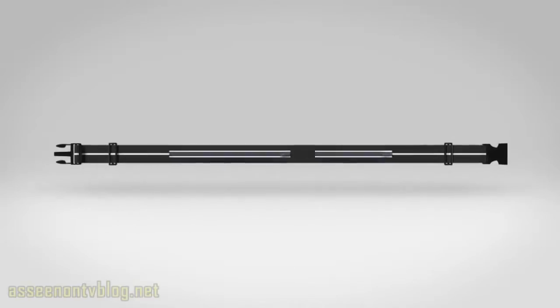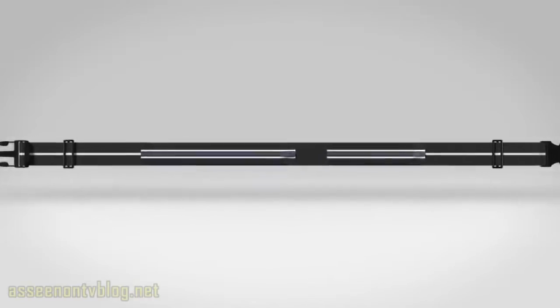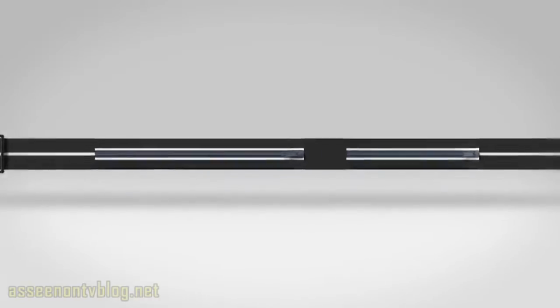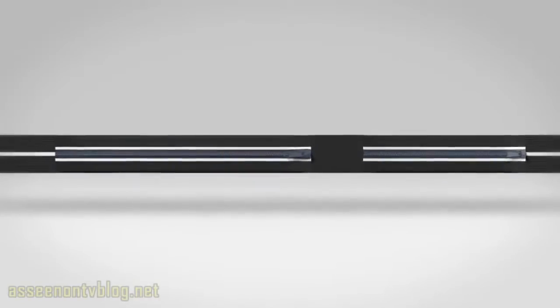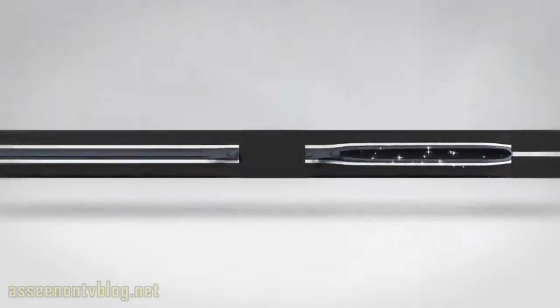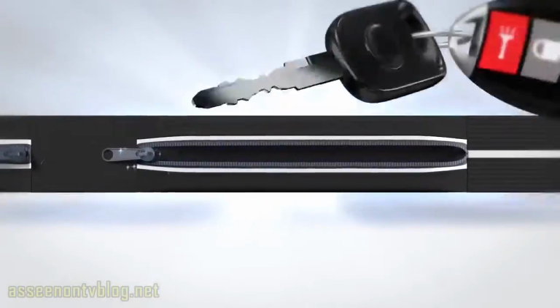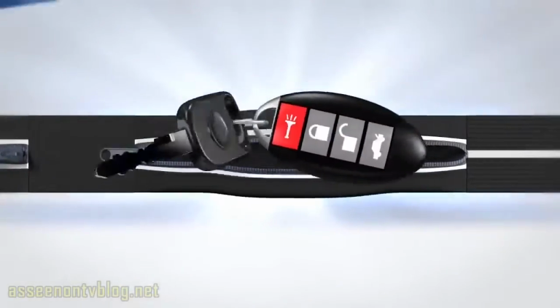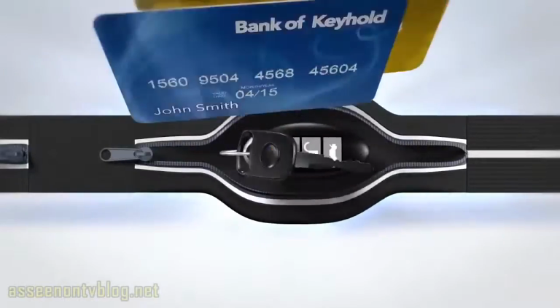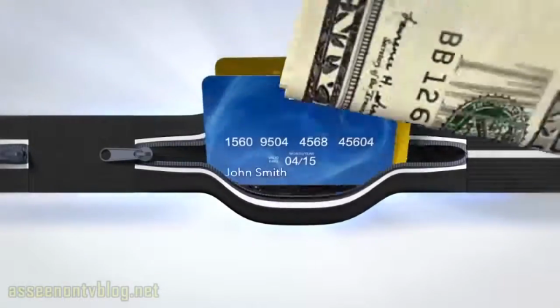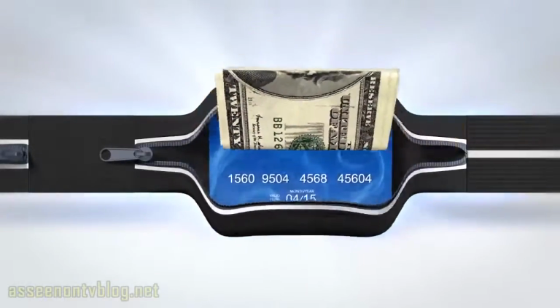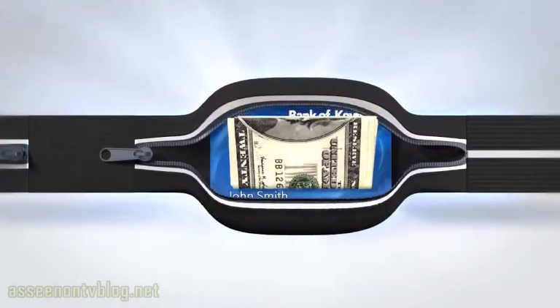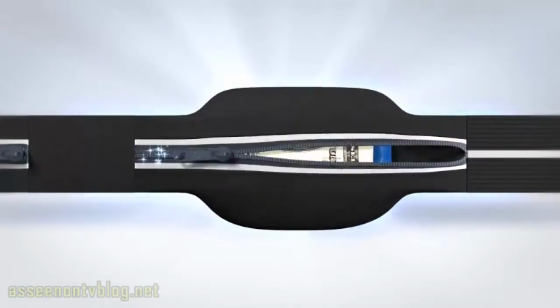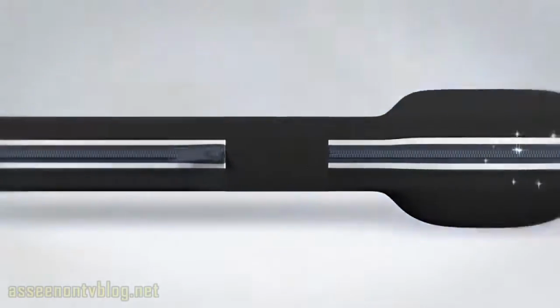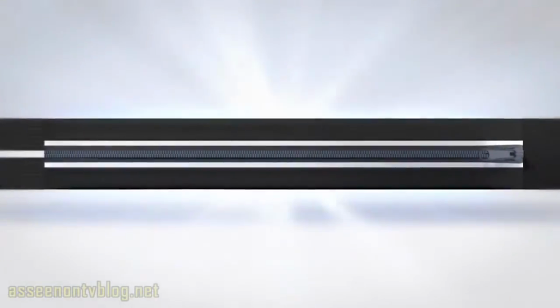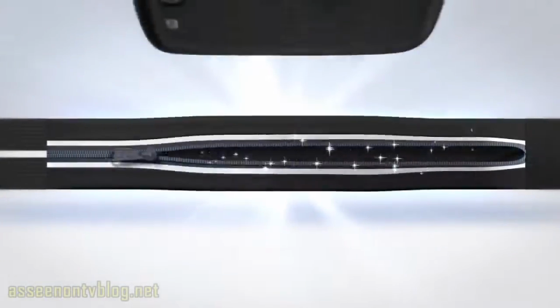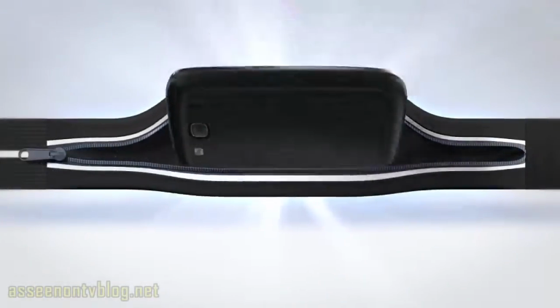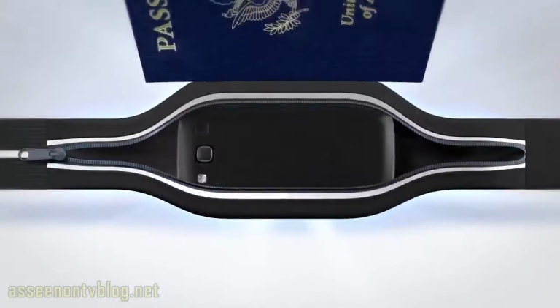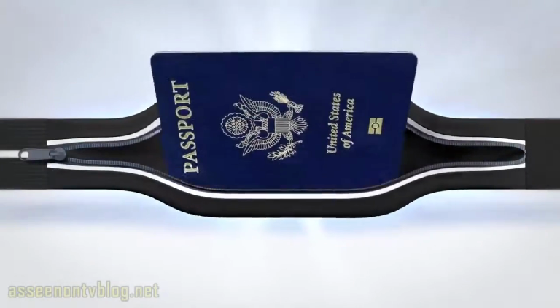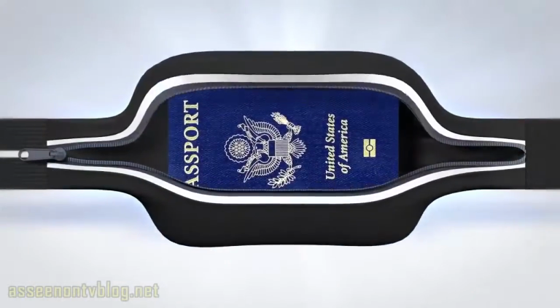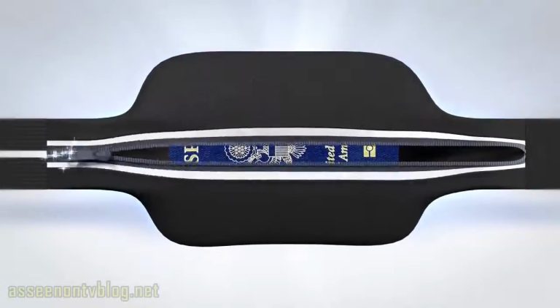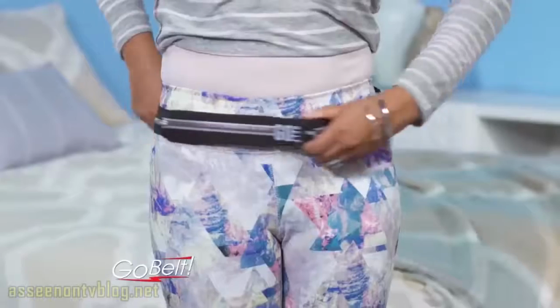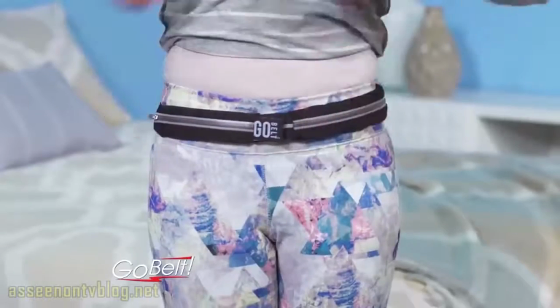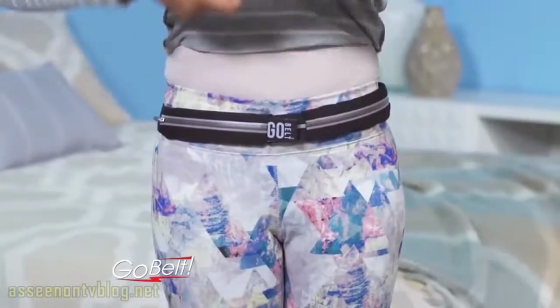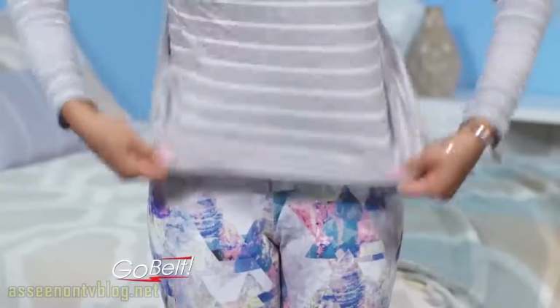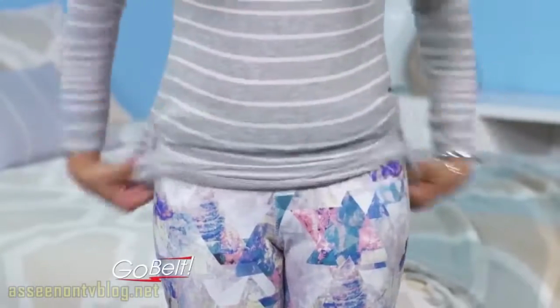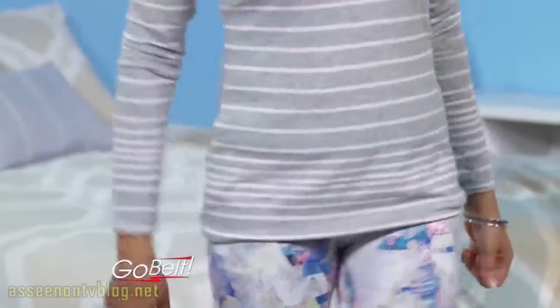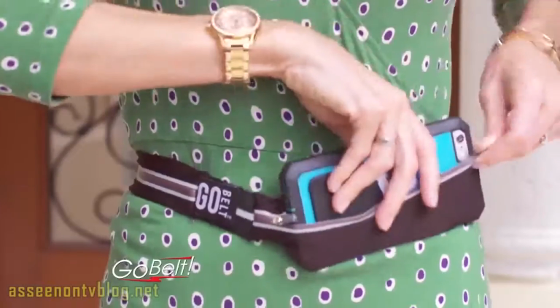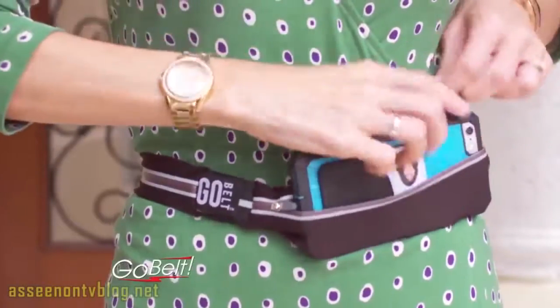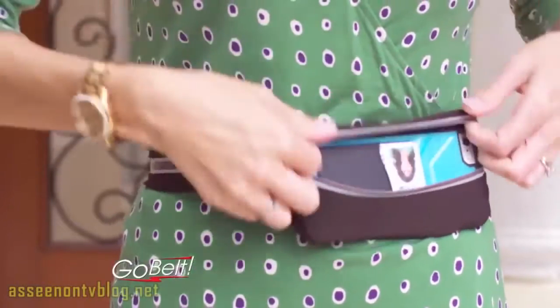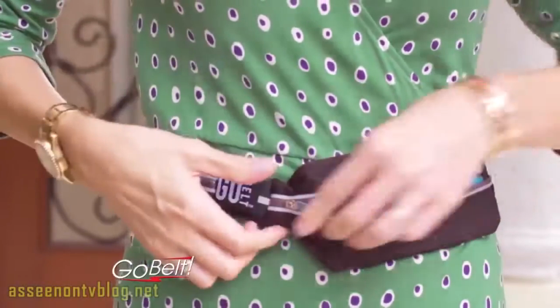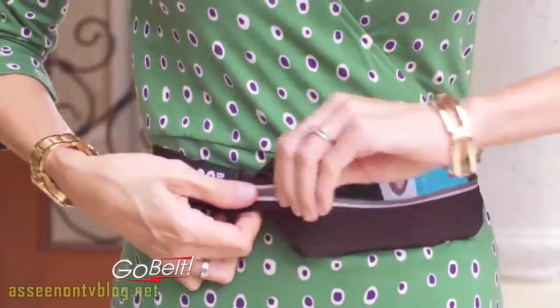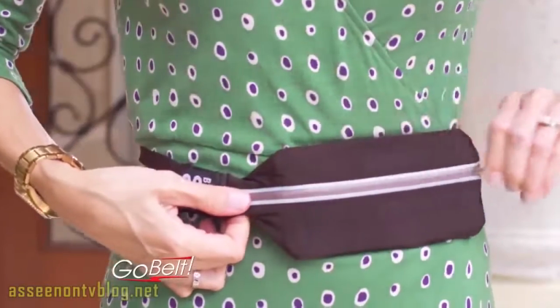It features two expandable pockets: one for smaller items like keys, cards, and cash, and a larger one for your smartphone, passport, or anything you want to keep secure and hidden under your clothes. It even fits those oversized smartphones.